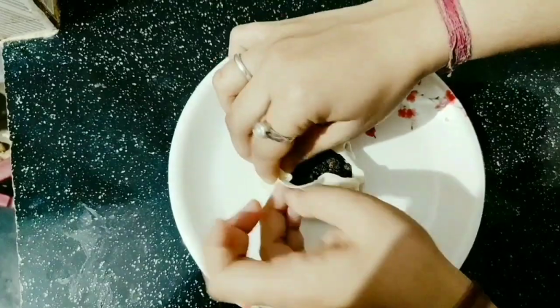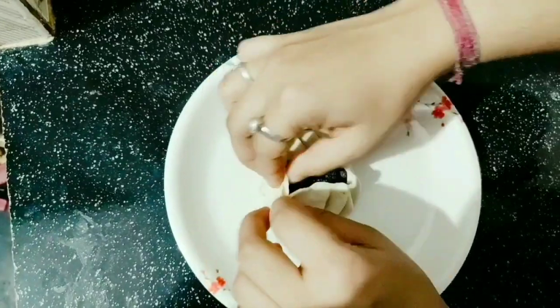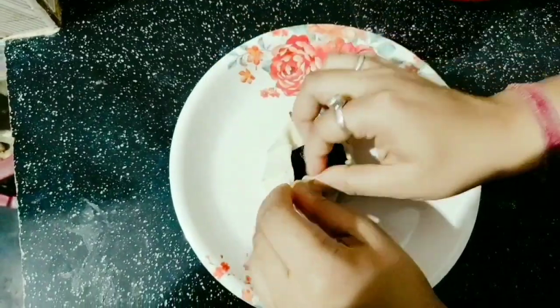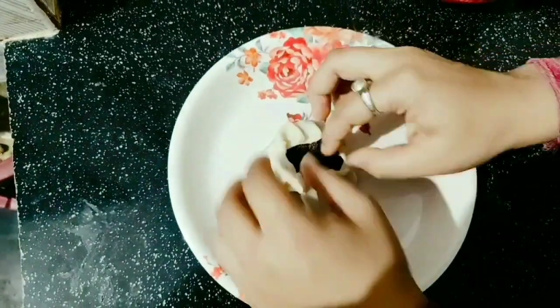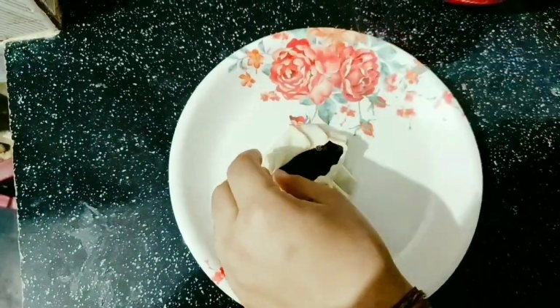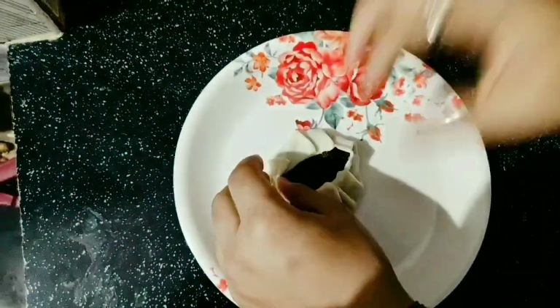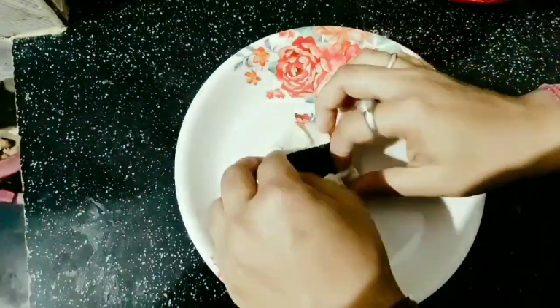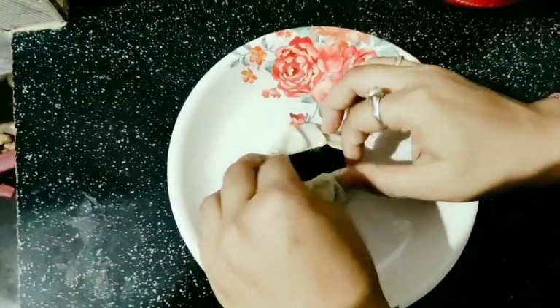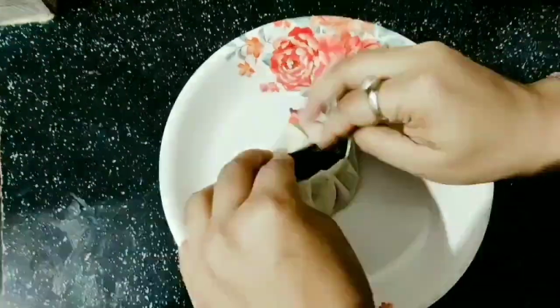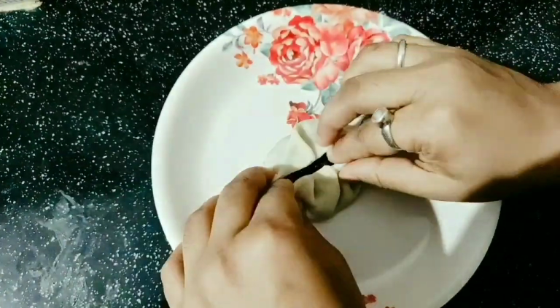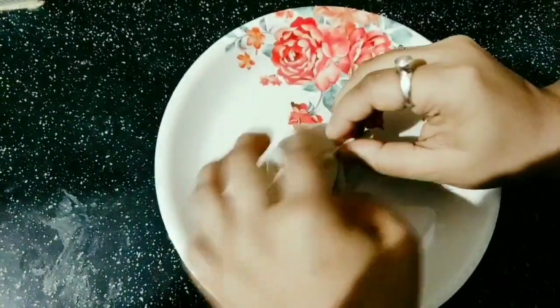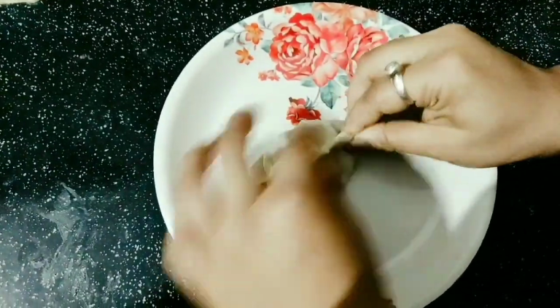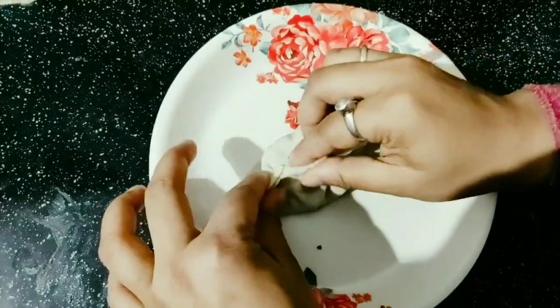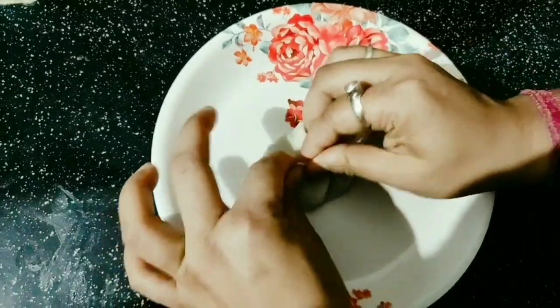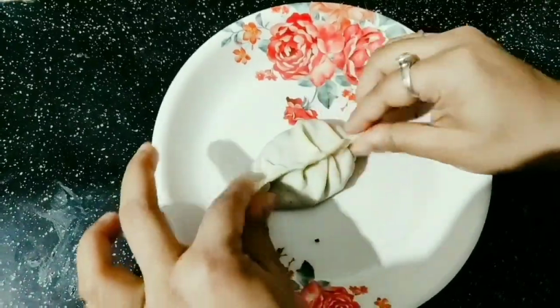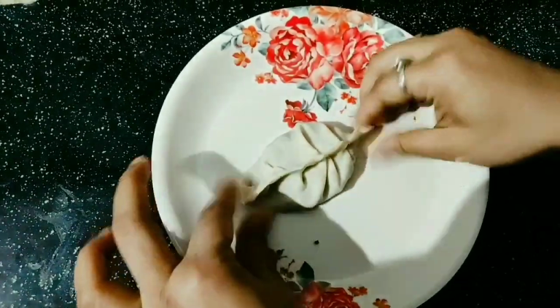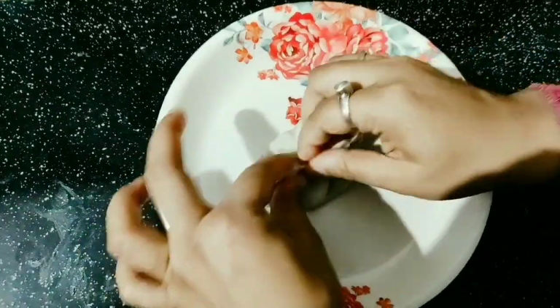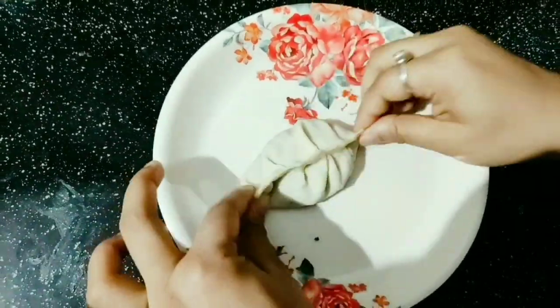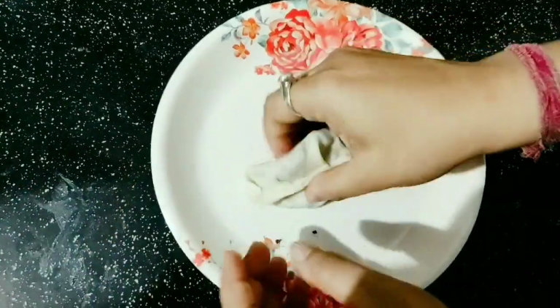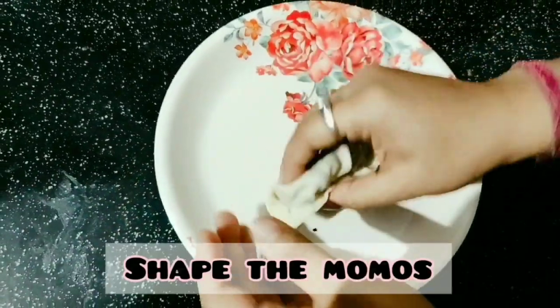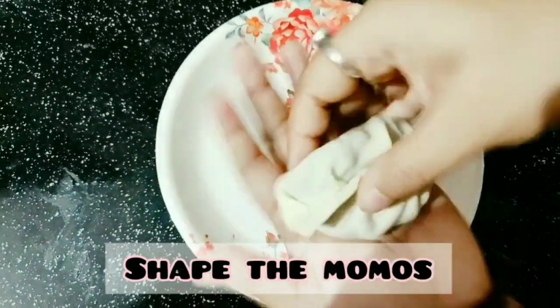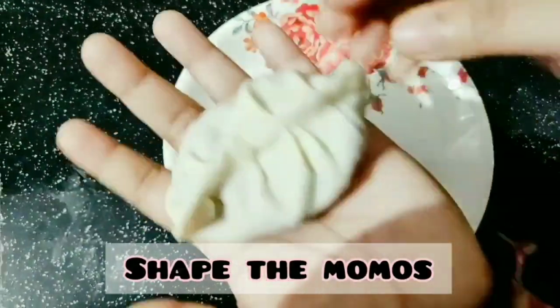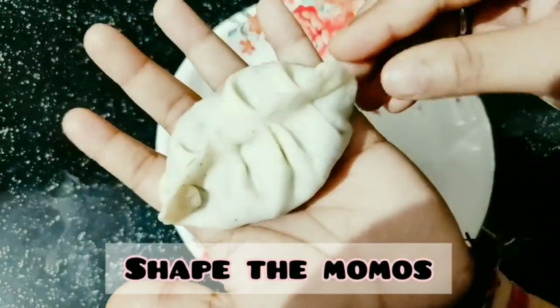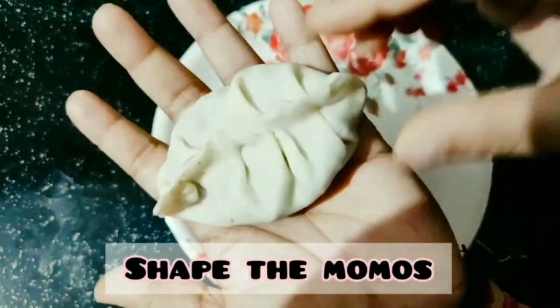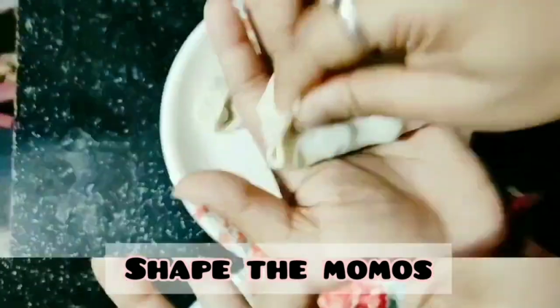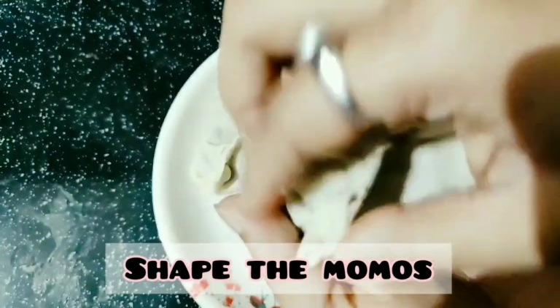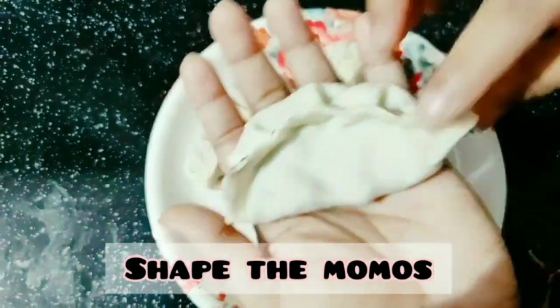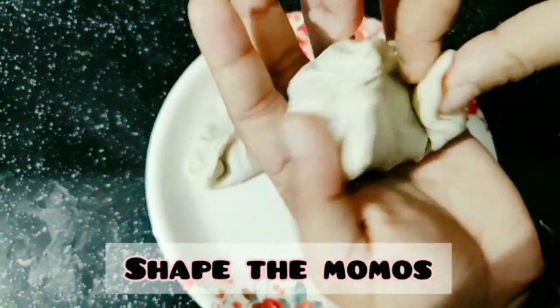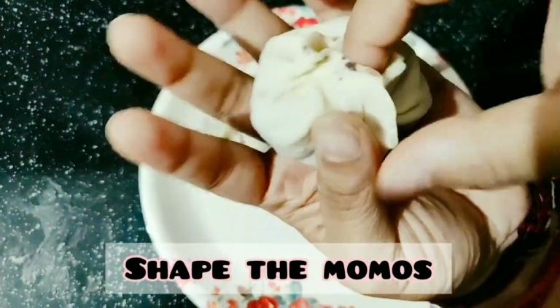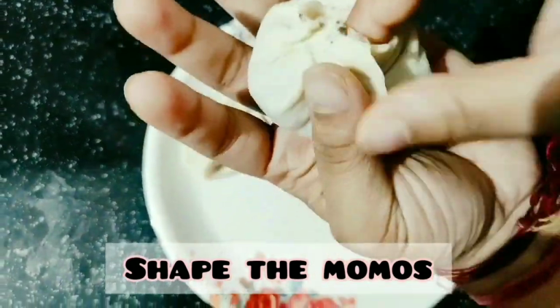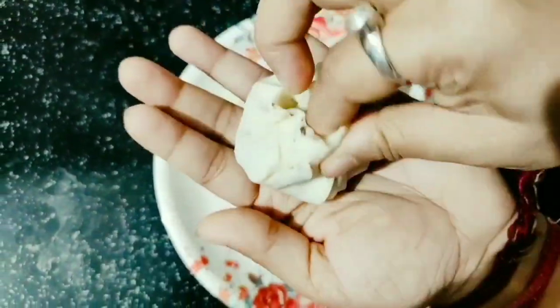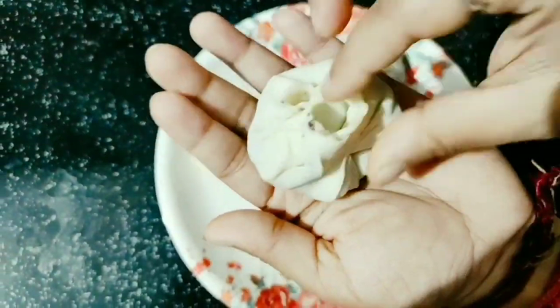If you want to dry the edges, you can use water. I'm going to make my first momo. We need to make the G-shape. It's very easy to do.